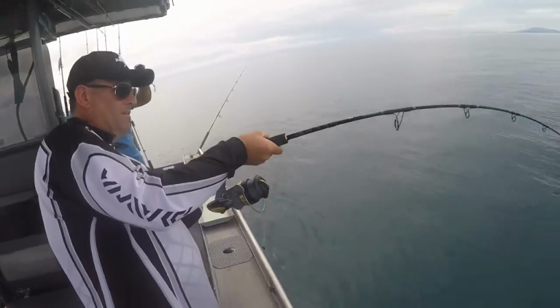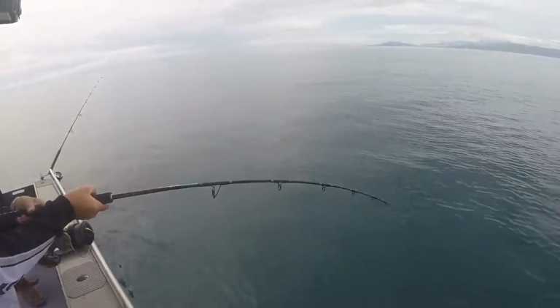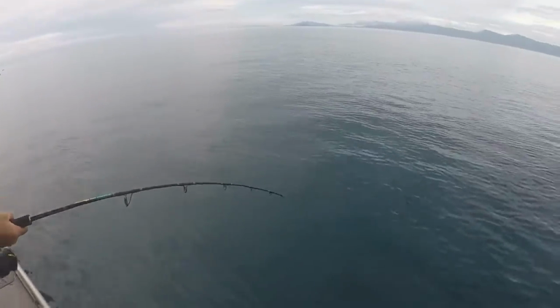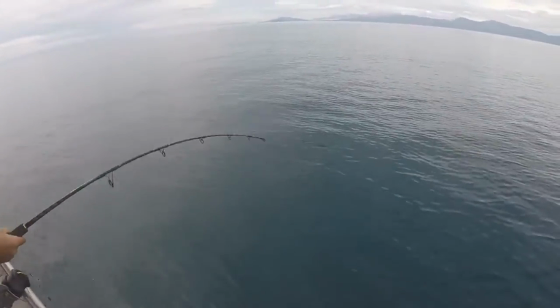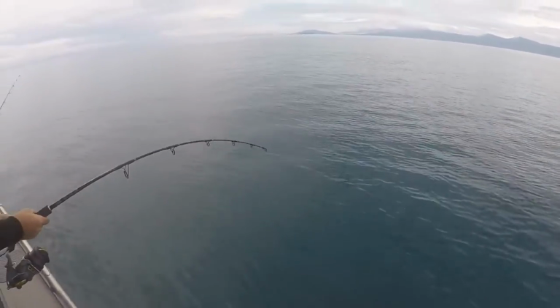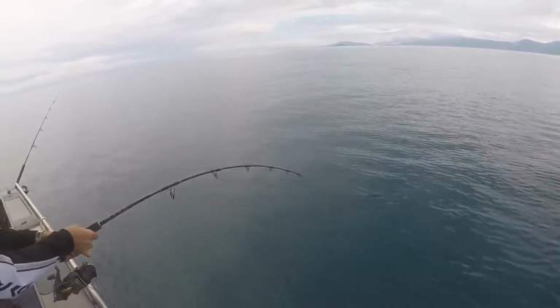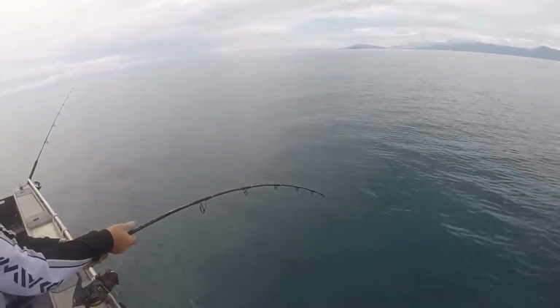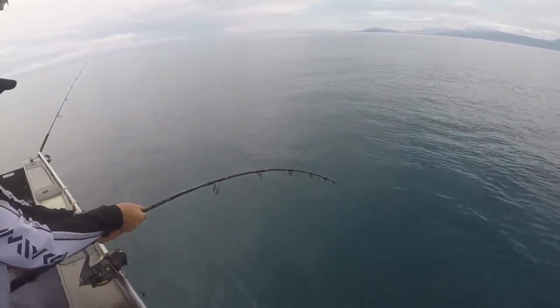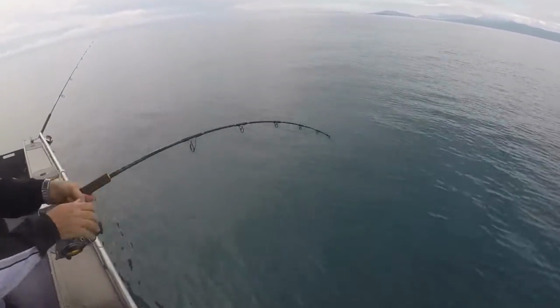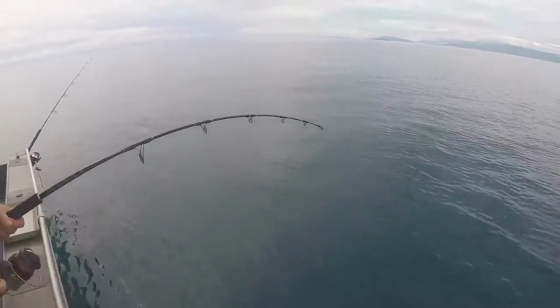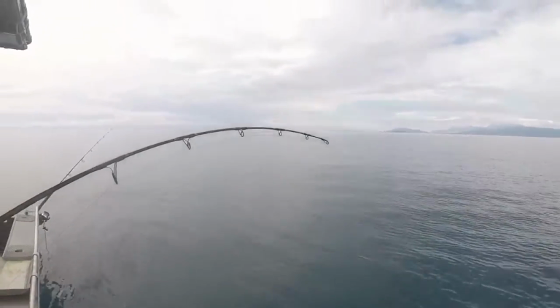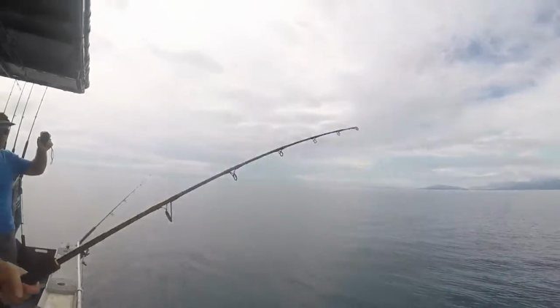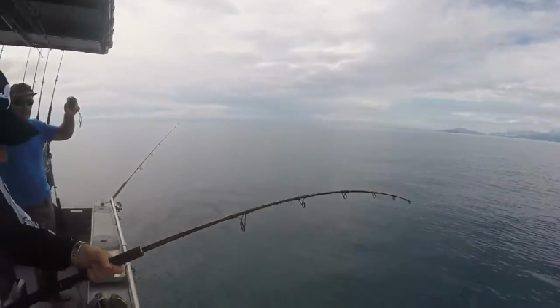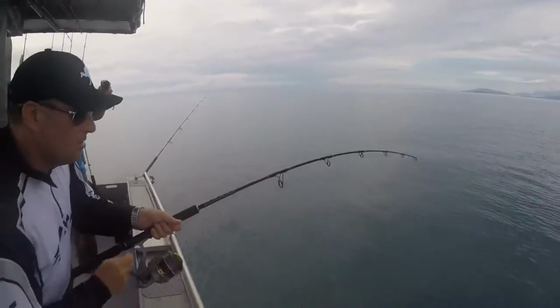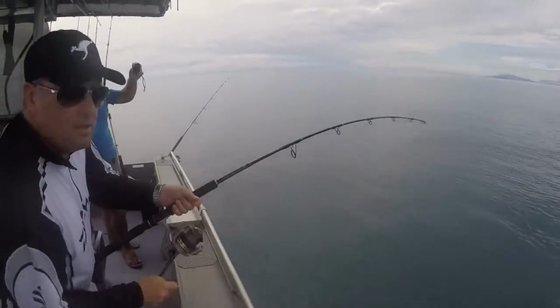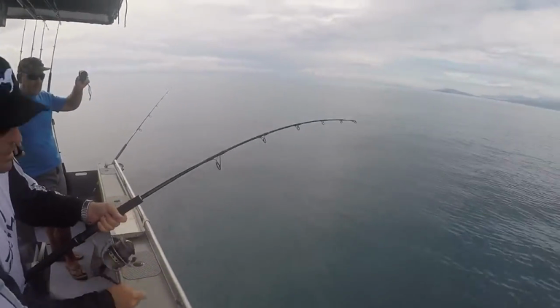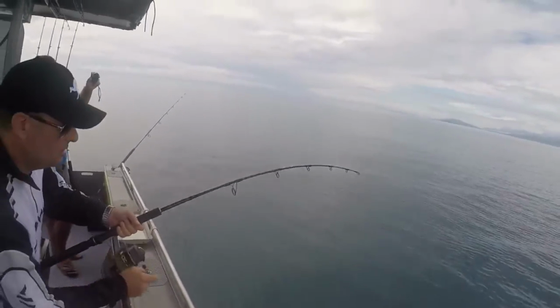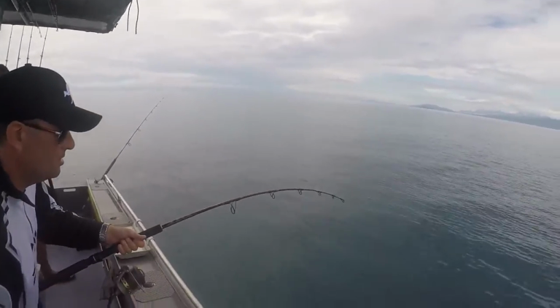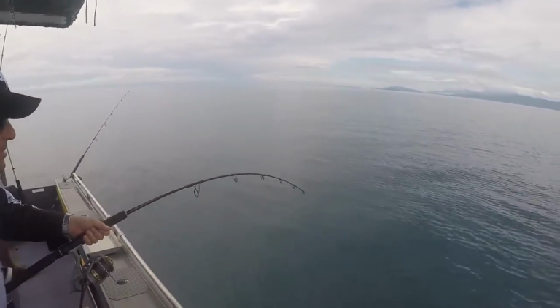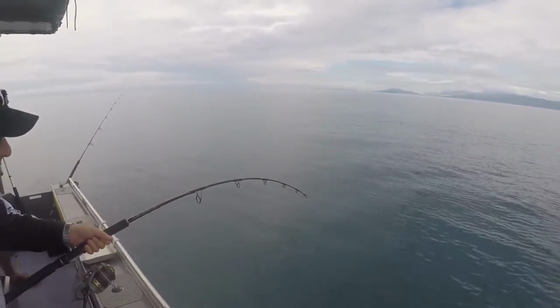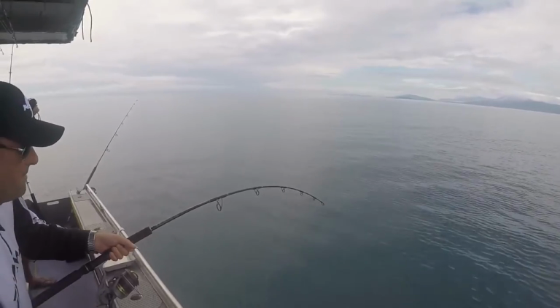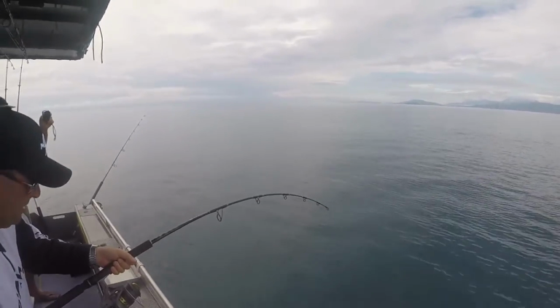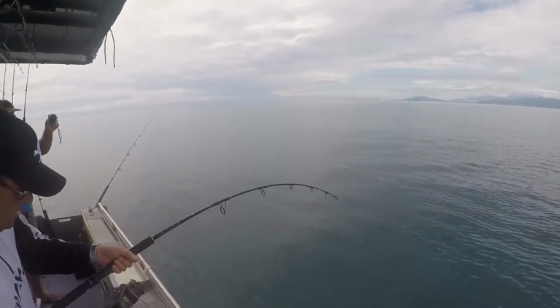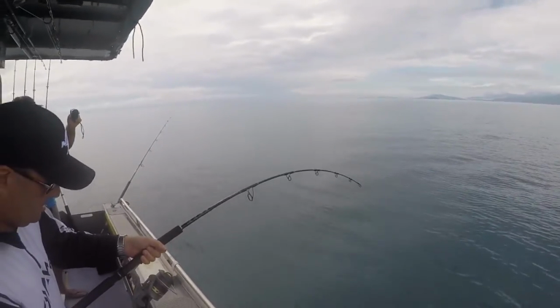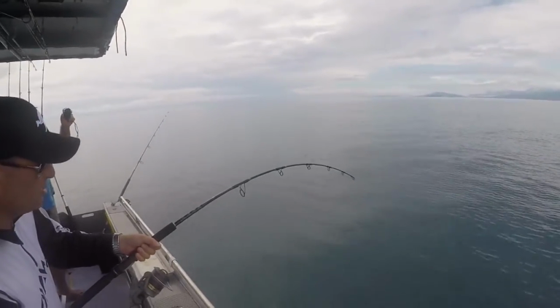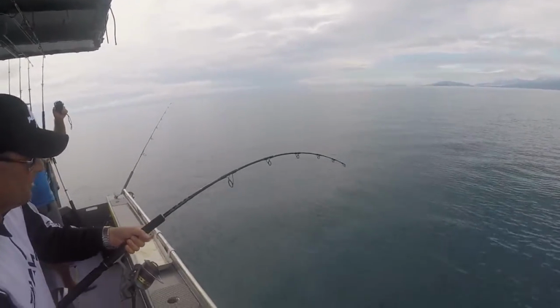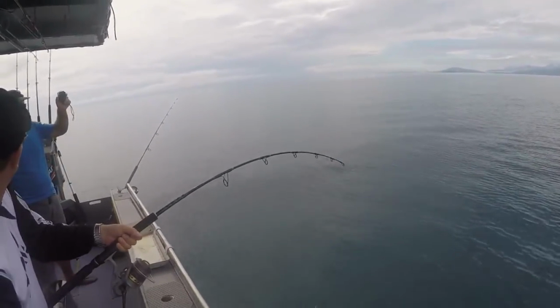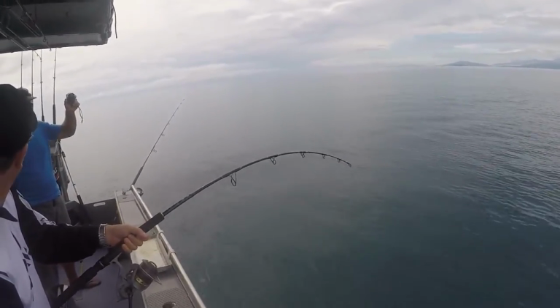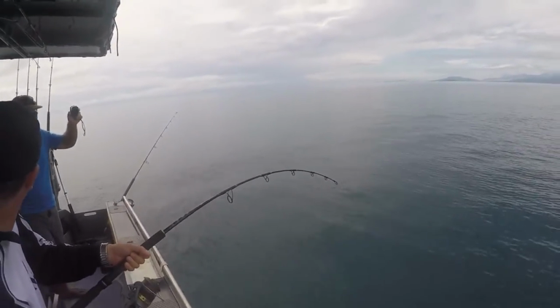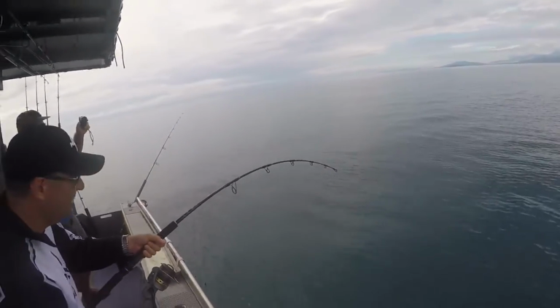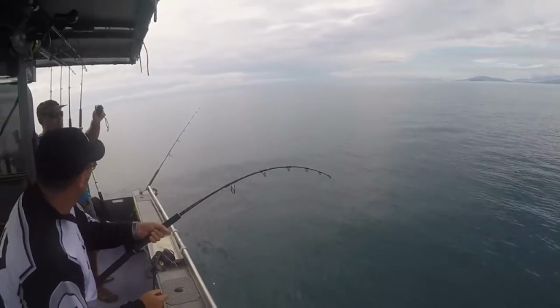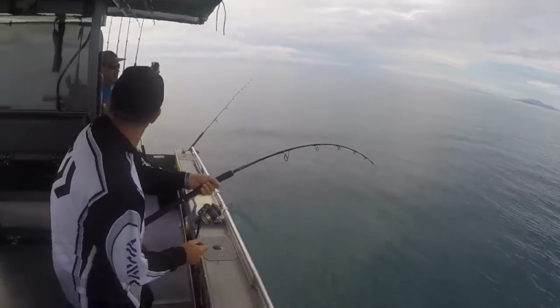Oh my god! Do you want me to just leave this in the rod holder? Go for it, yeah, just keep working that rod. As long as the equipment's all right, we should be right. Seems all right to me.